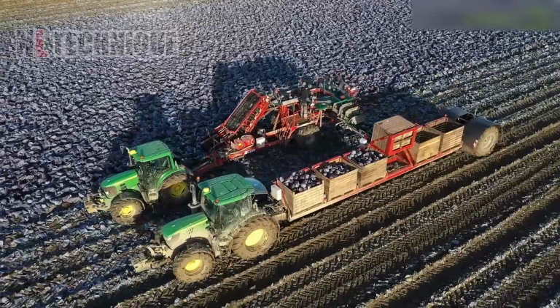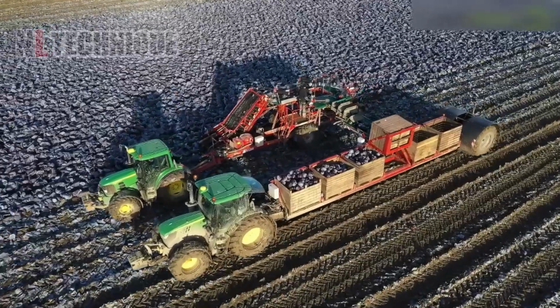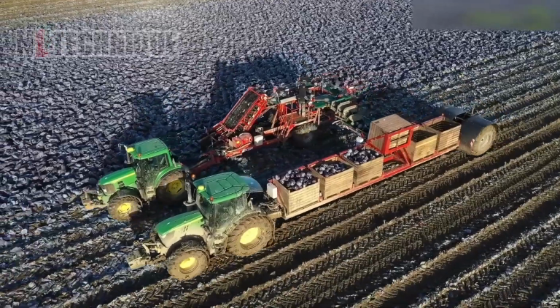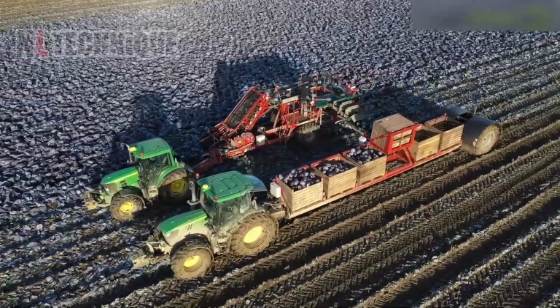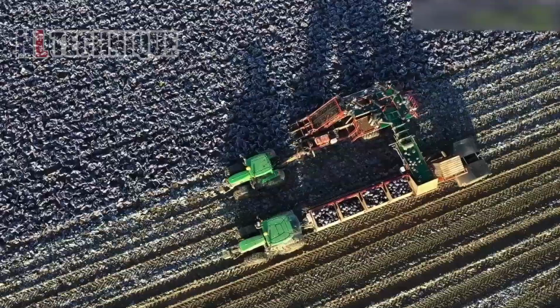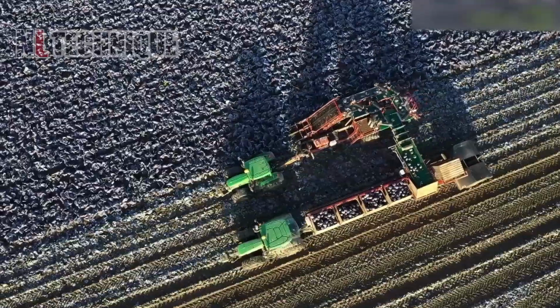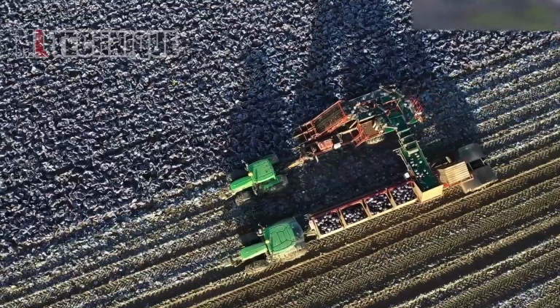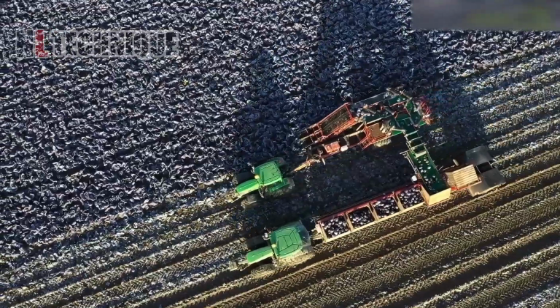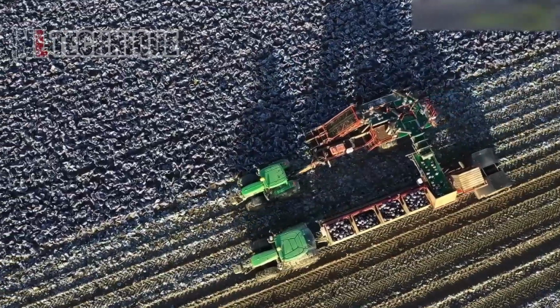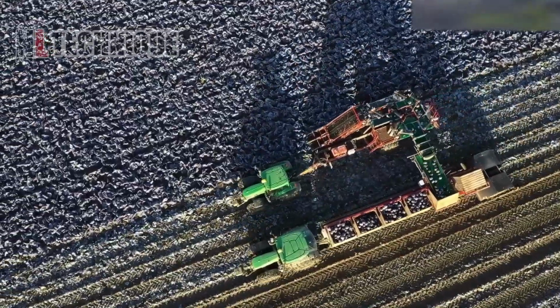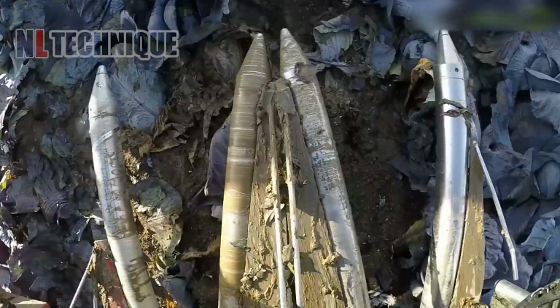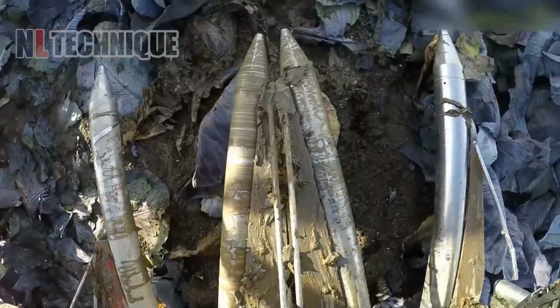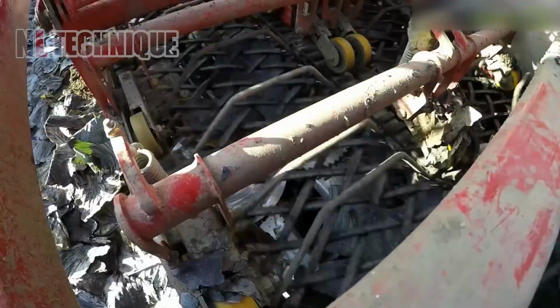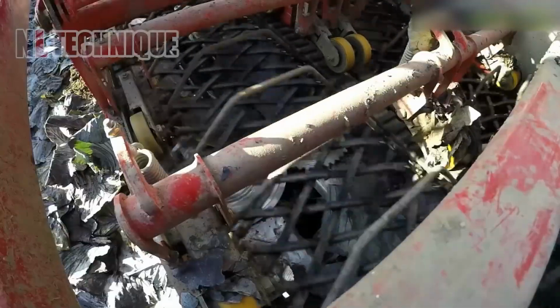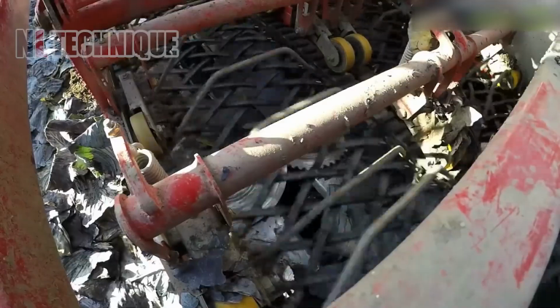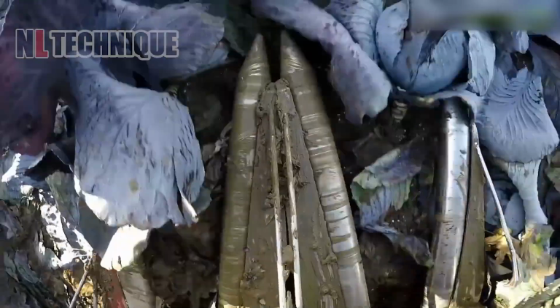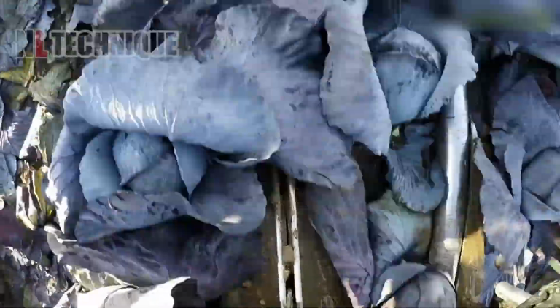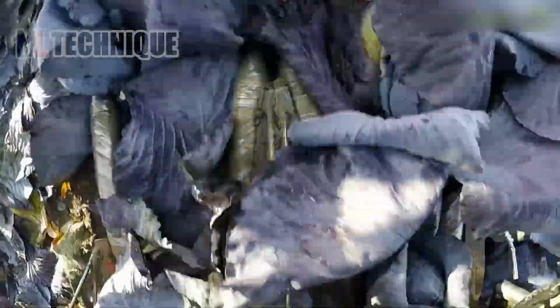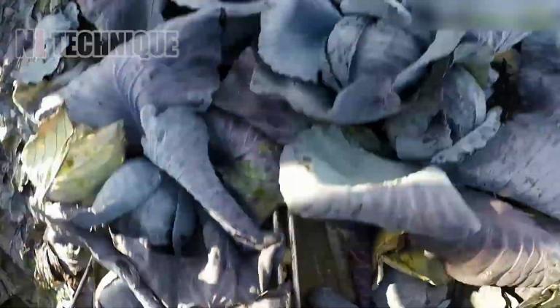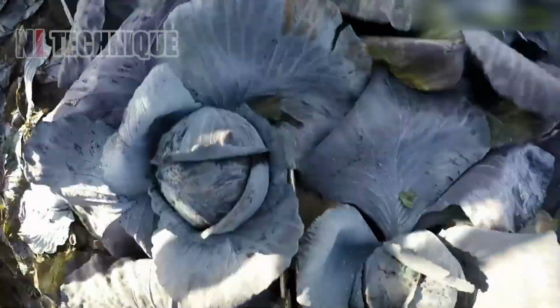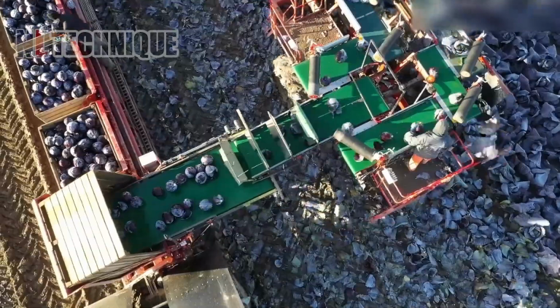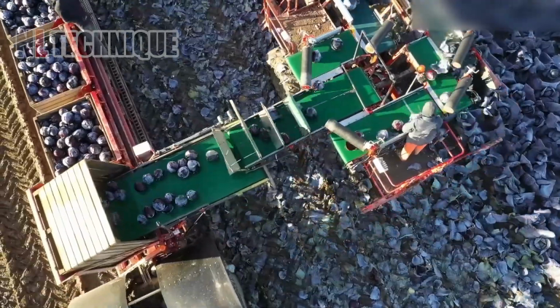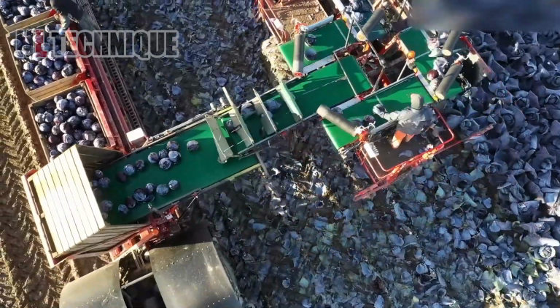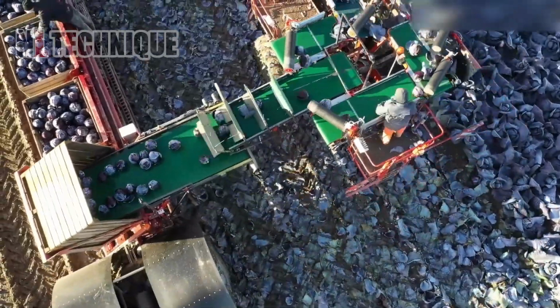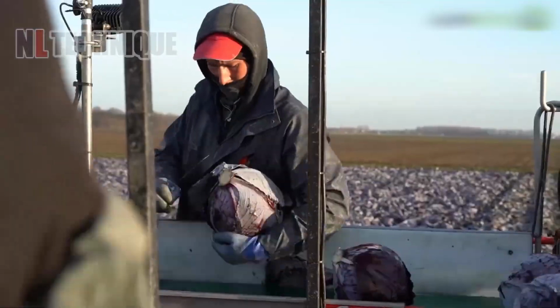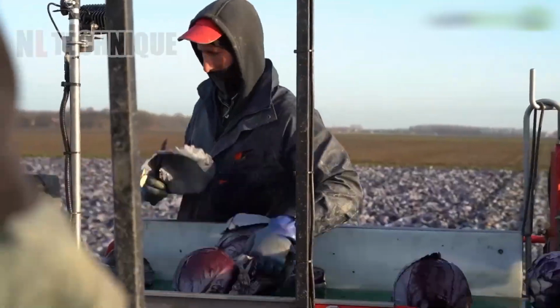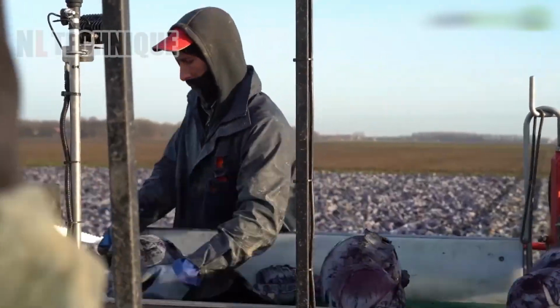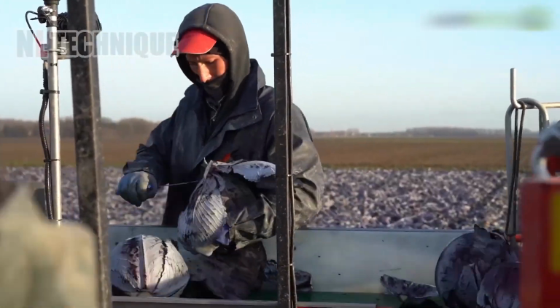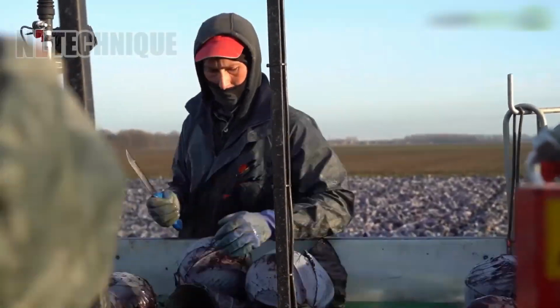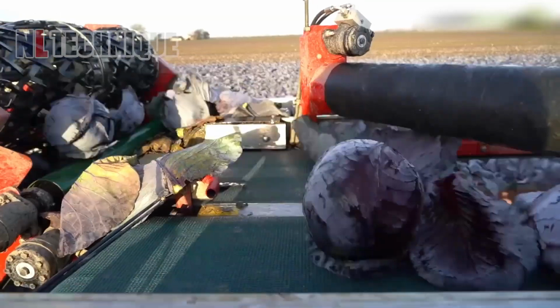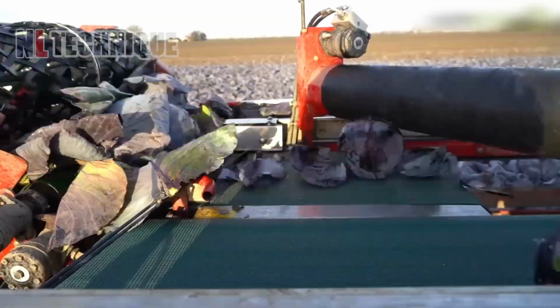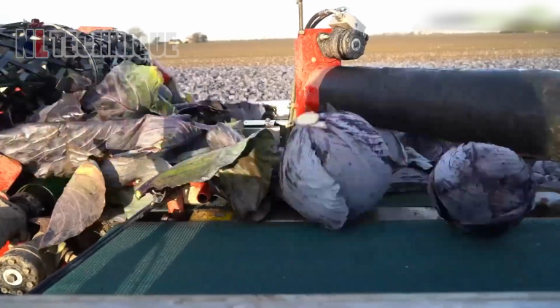This intelligent ASA Lift harvesting system picks up multiple red cabbages and peels their outer layers too, significantly minimizing humans' workload.